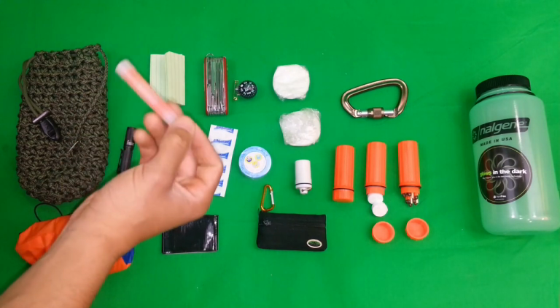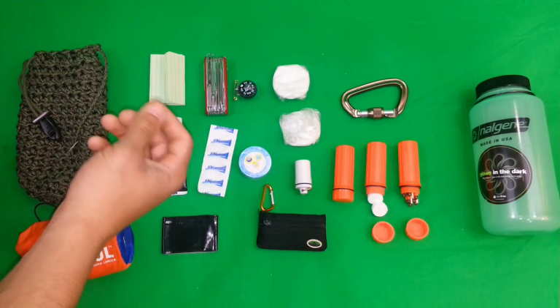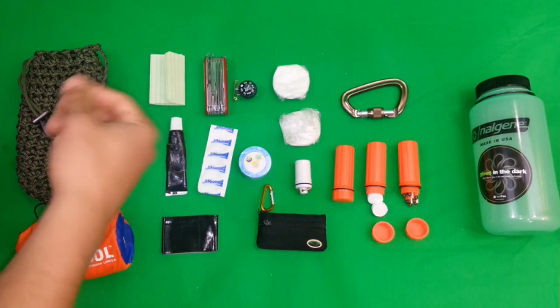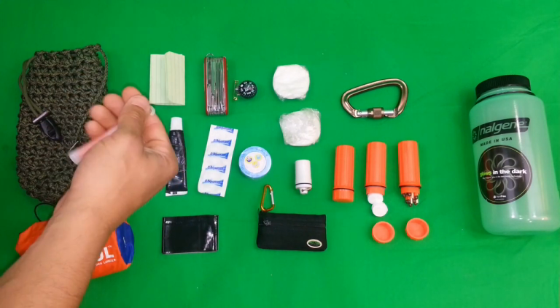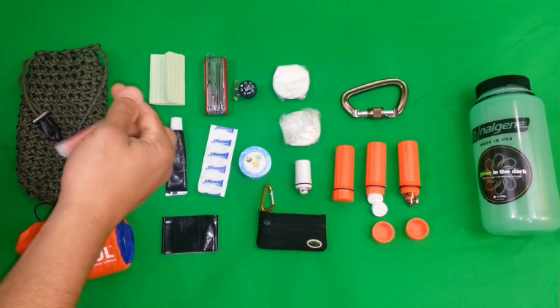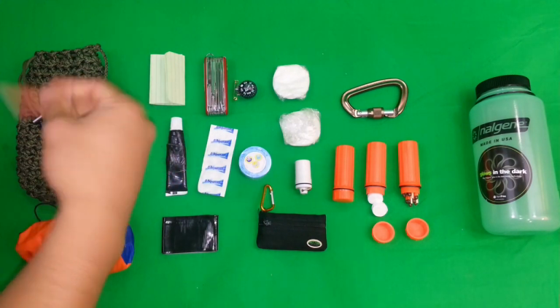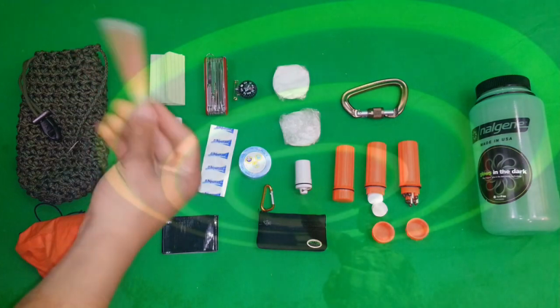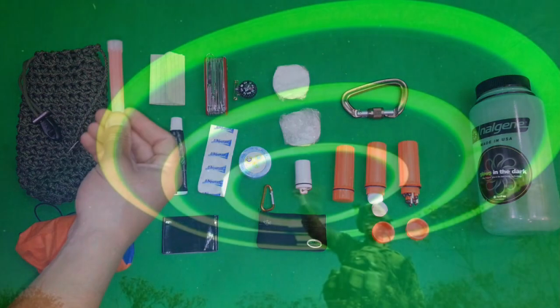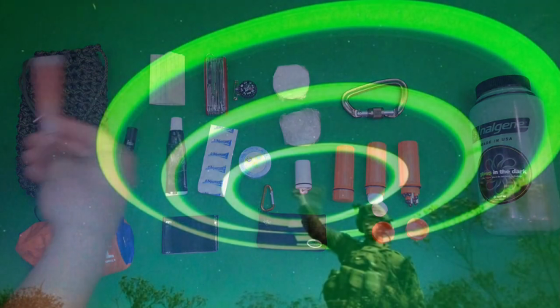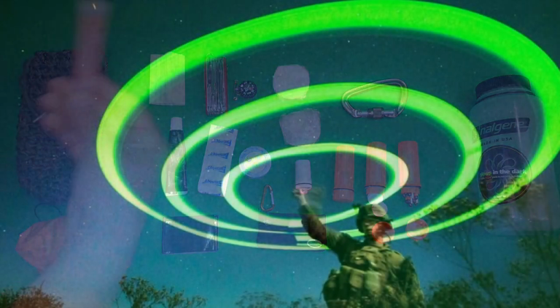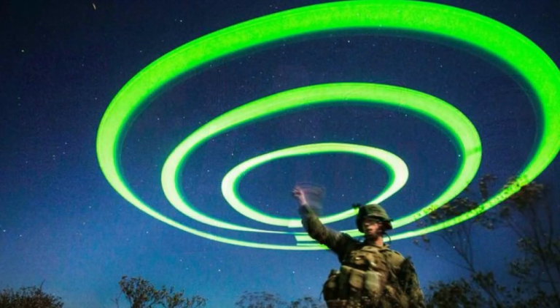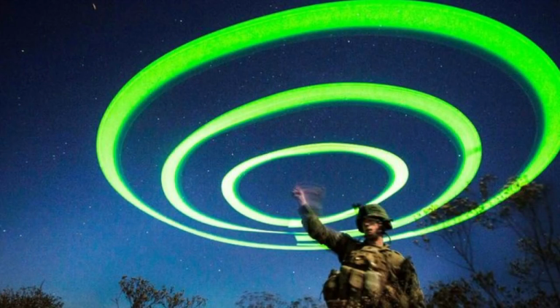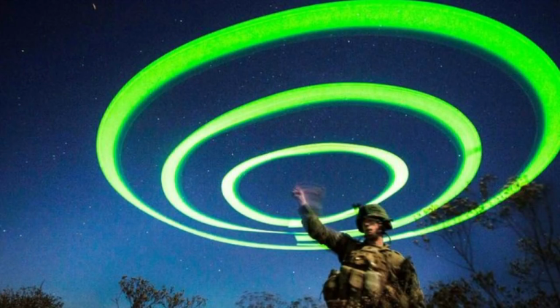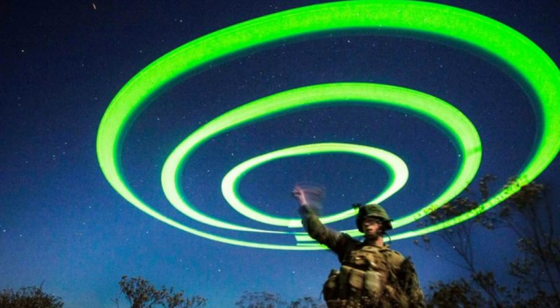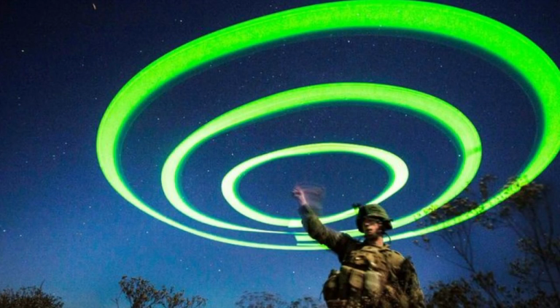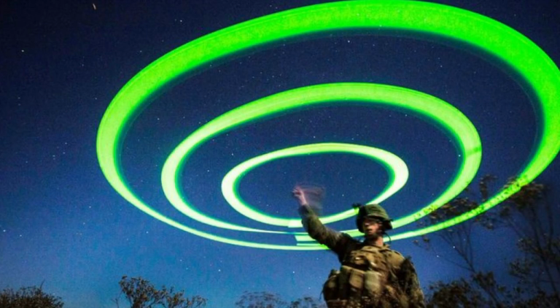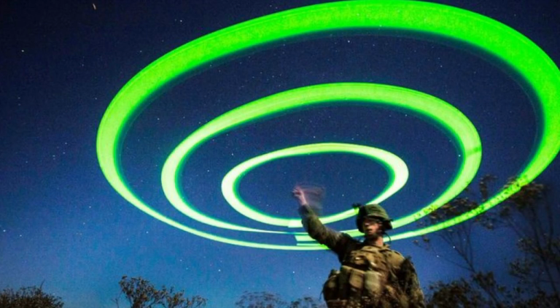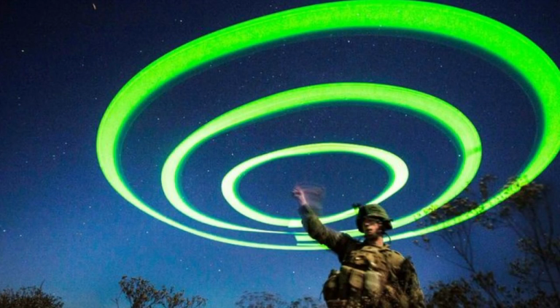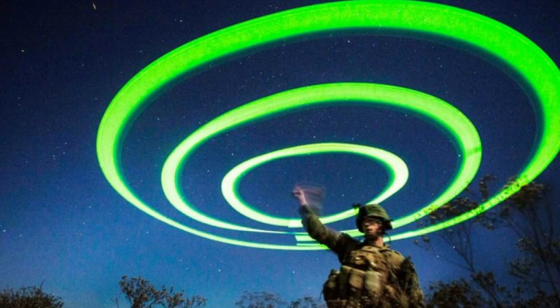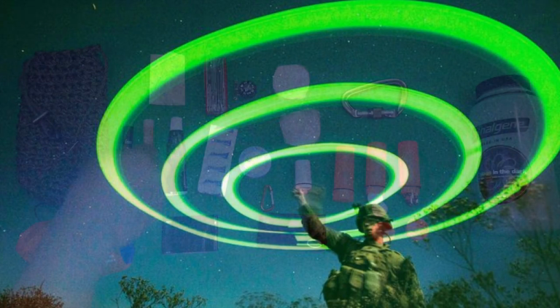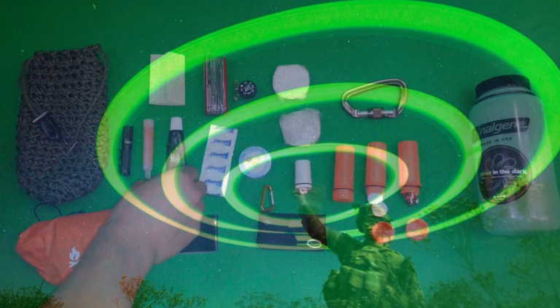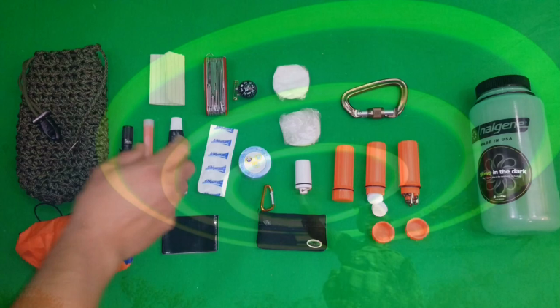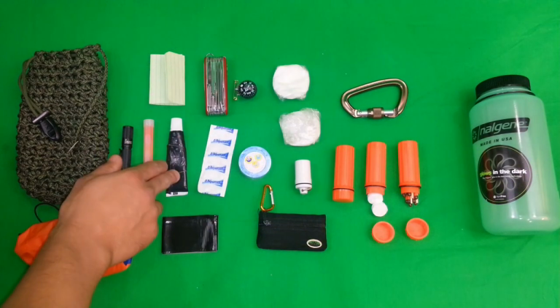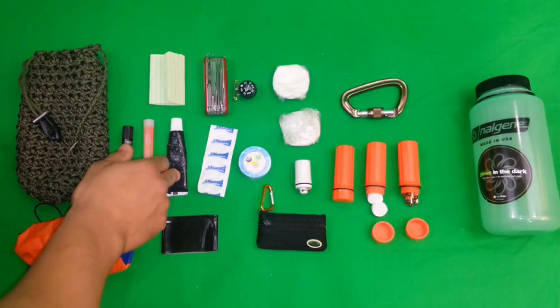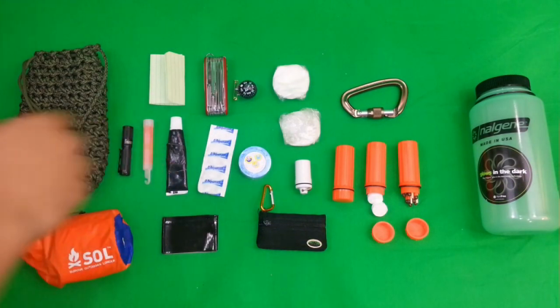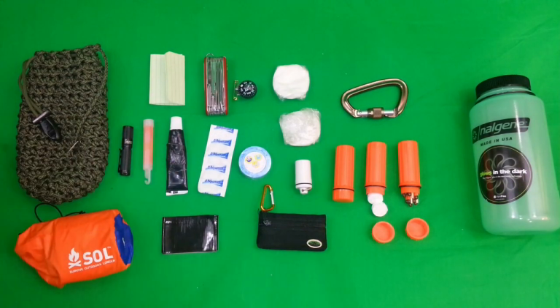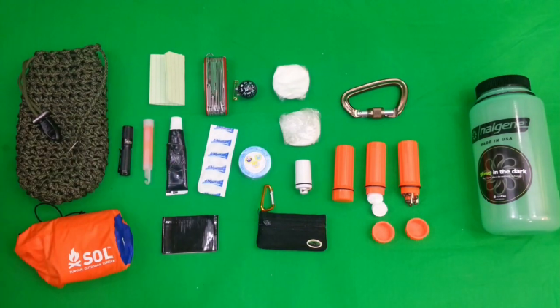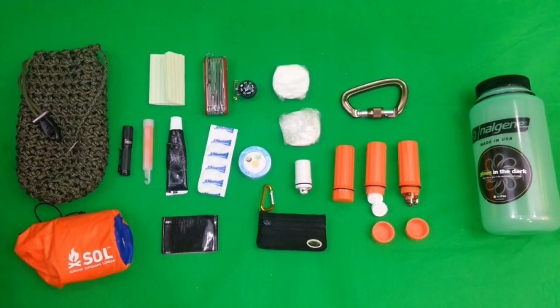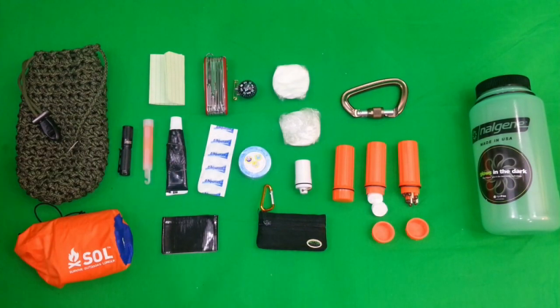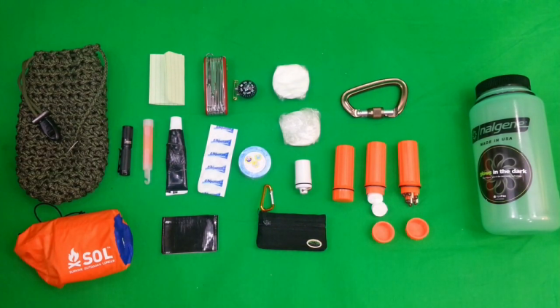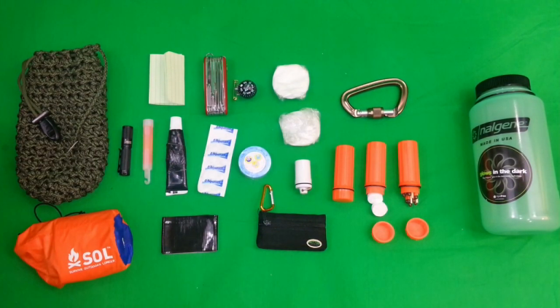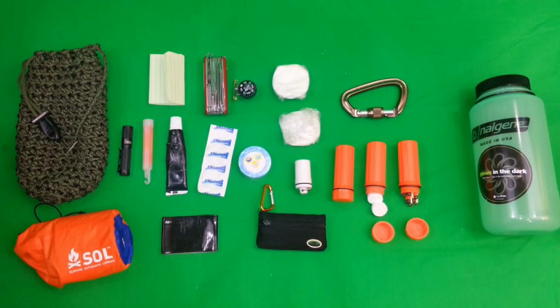Also just a glow stick. You break this in half, tie some paracord to it, spin it around — if at night you're trying to be detected, that's a great way to be seen from a distance.